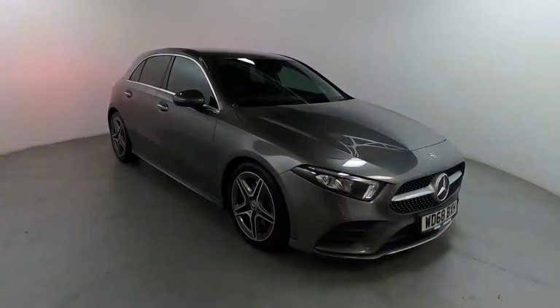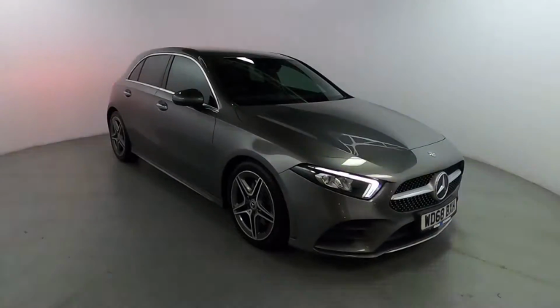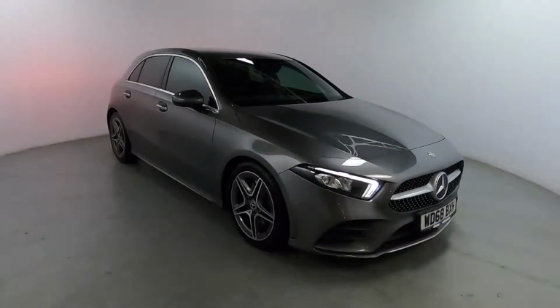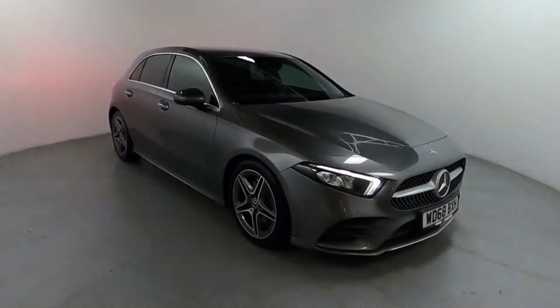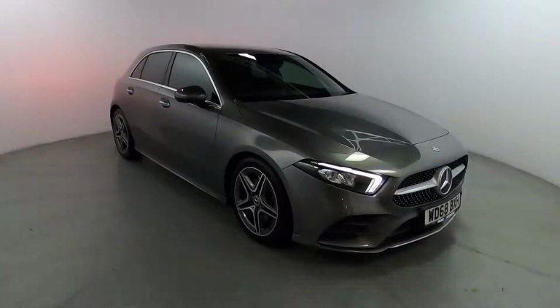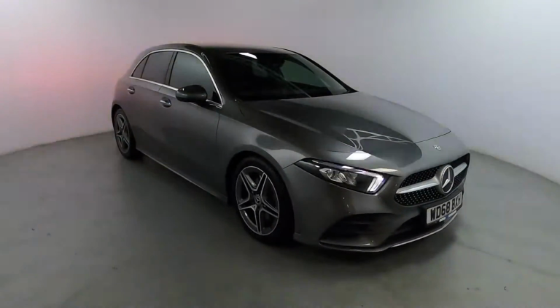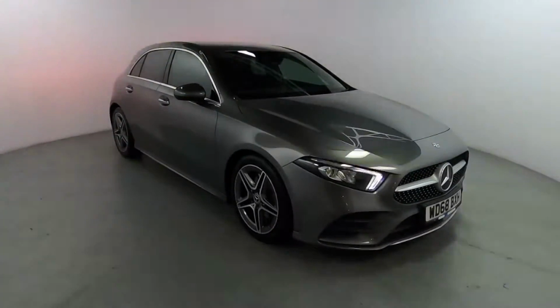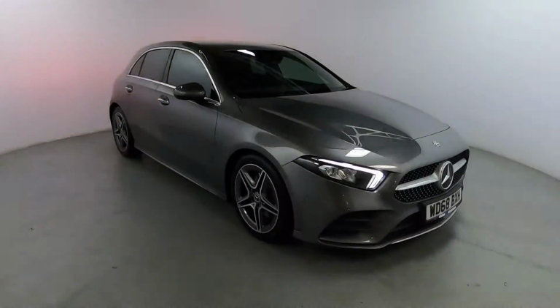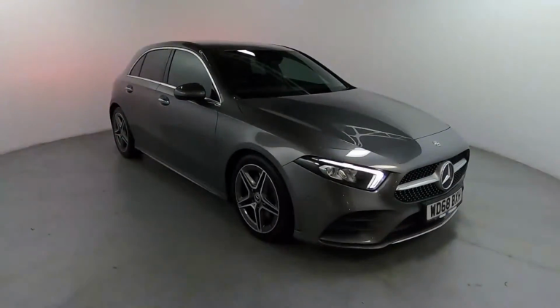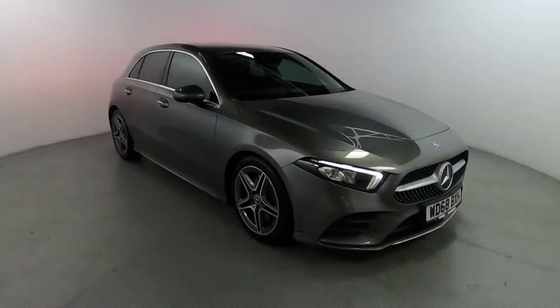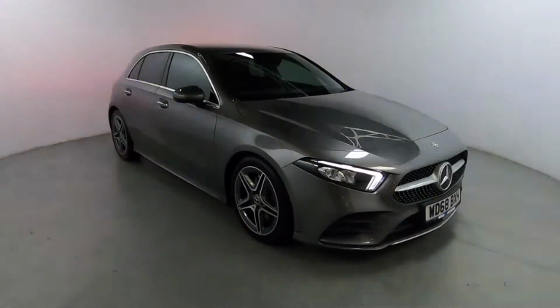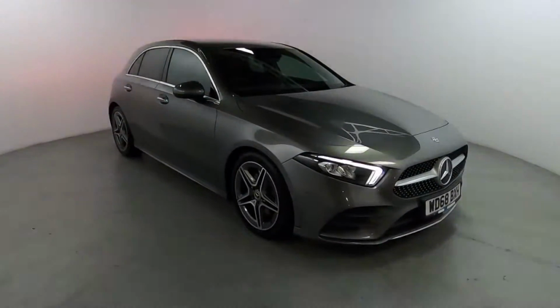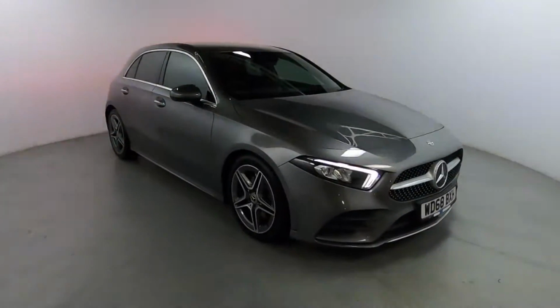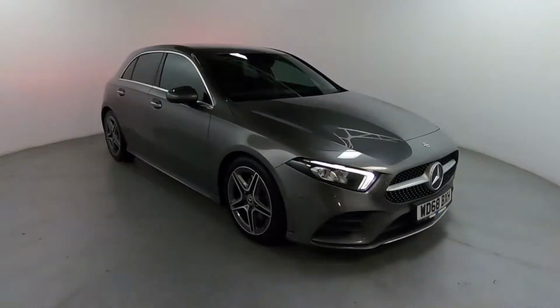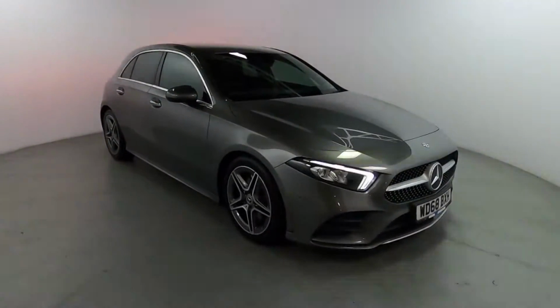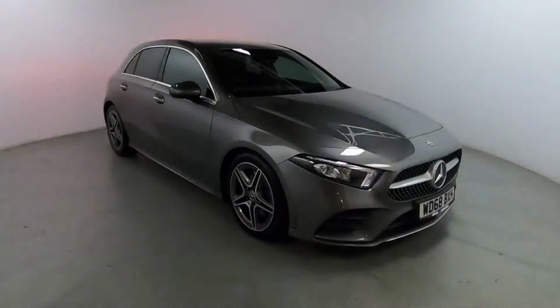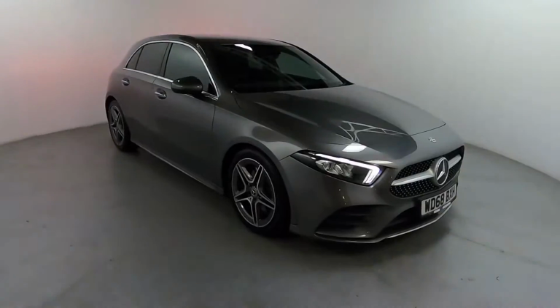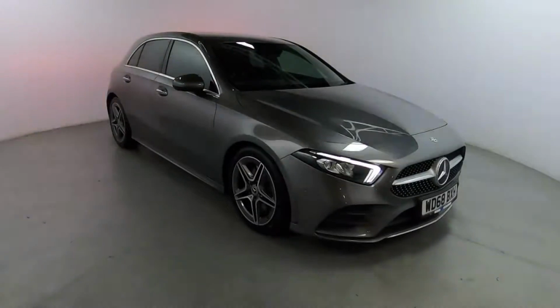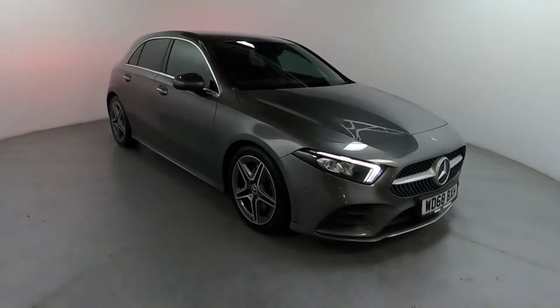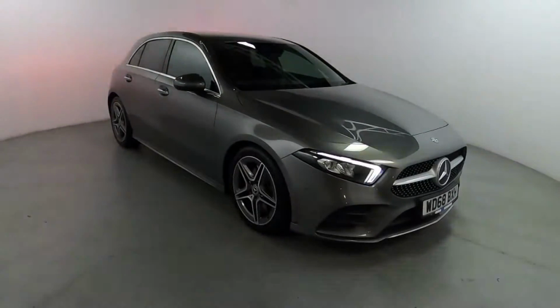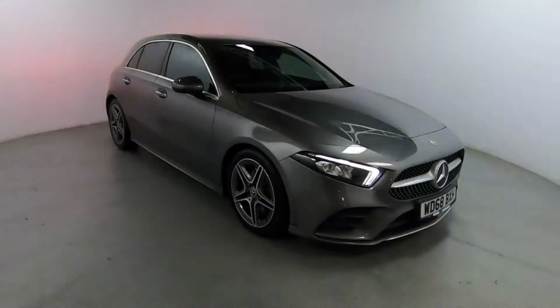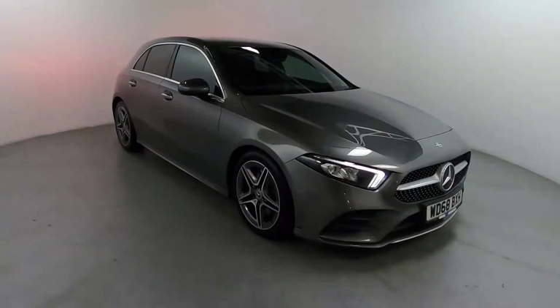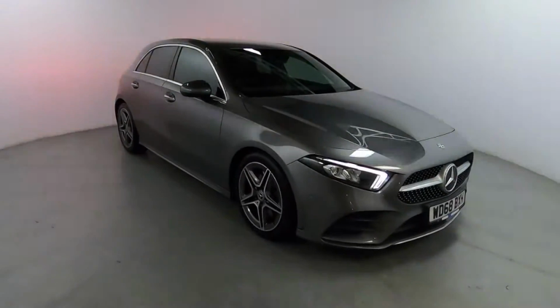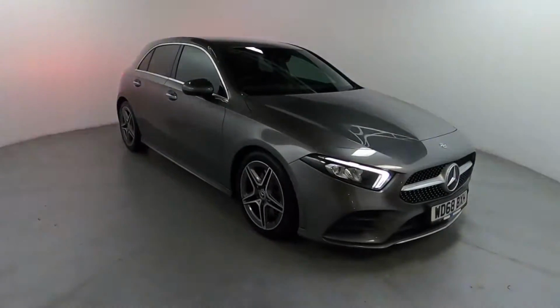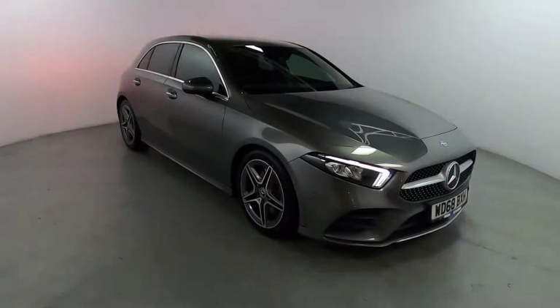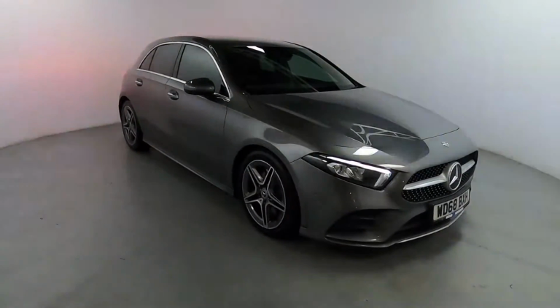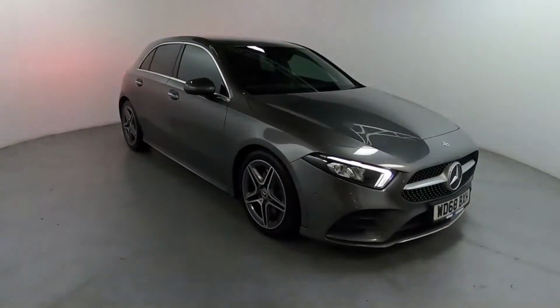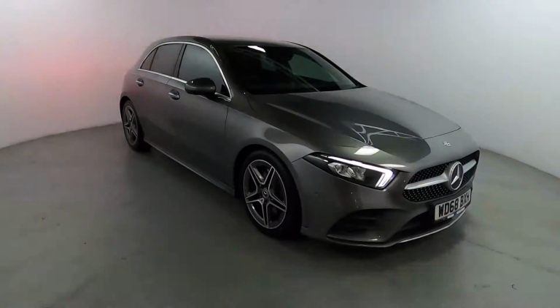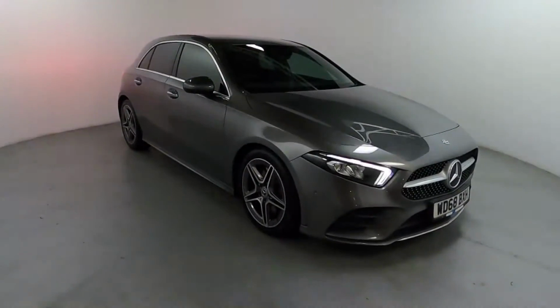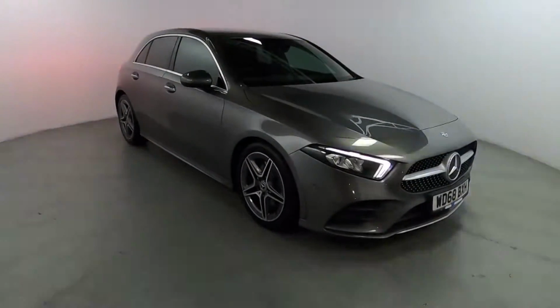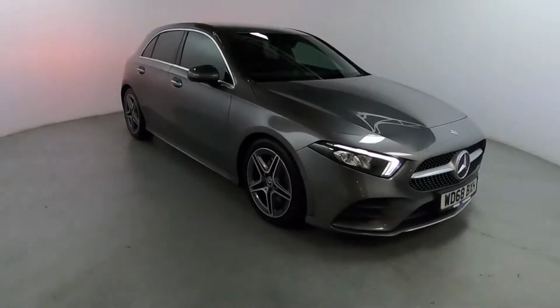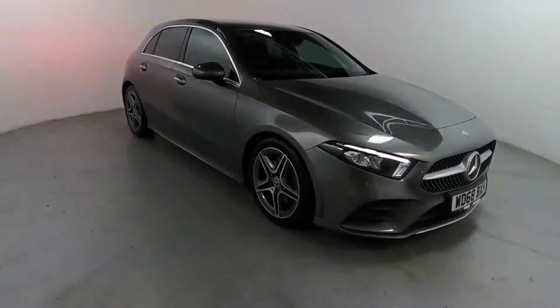Welcome to LMC. Today we're taking a look at this Mercedes-Benz A250 AMG Line Premium Edition. It's got a 2 litre petrol engine with an automatic gearbox, and it's on 46,712 miles.